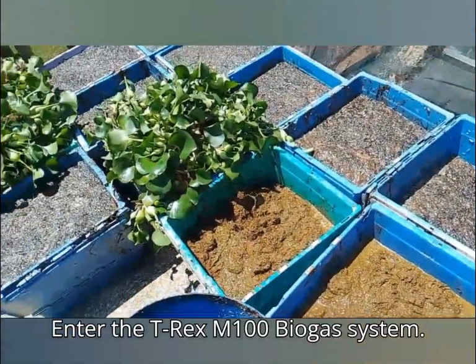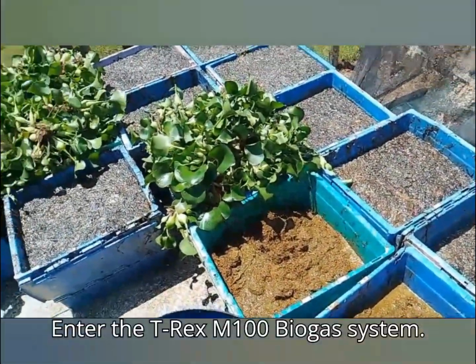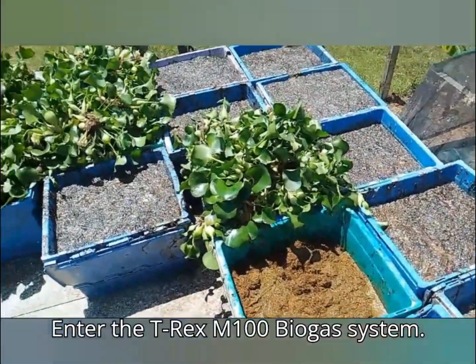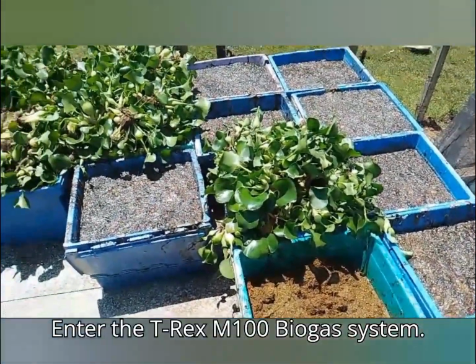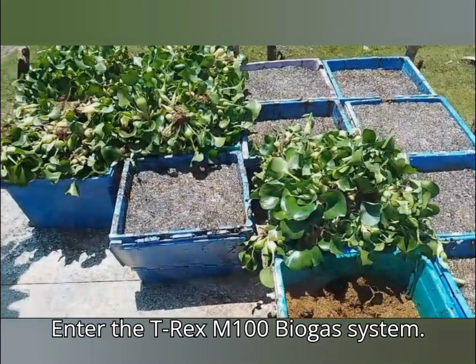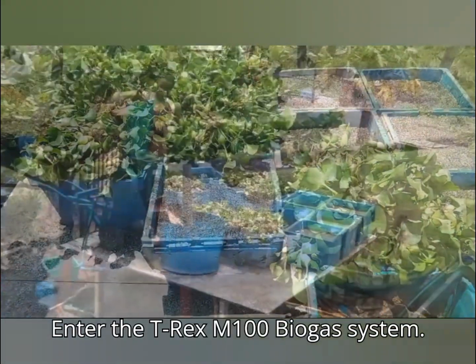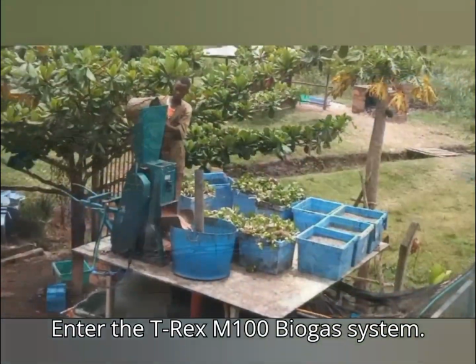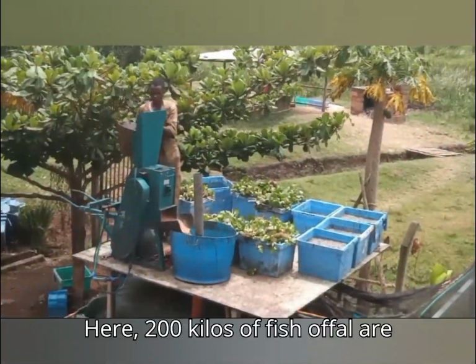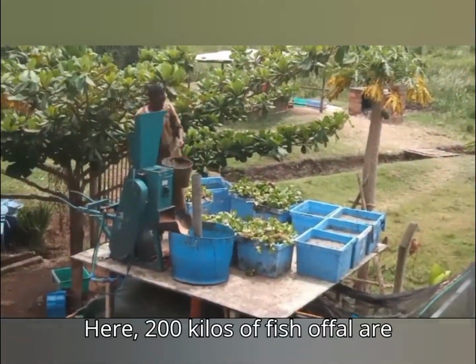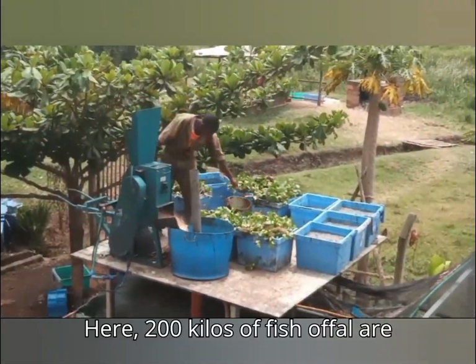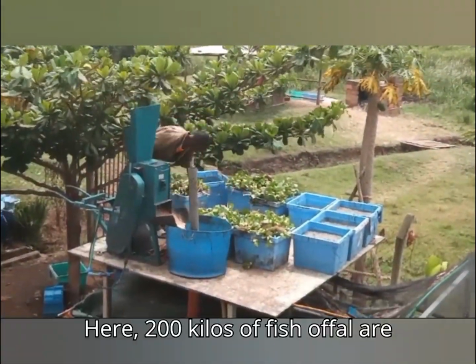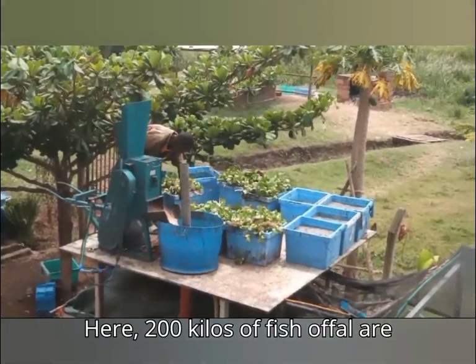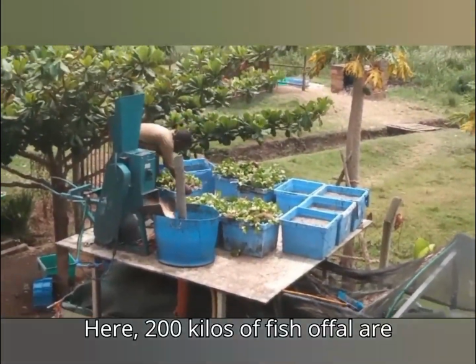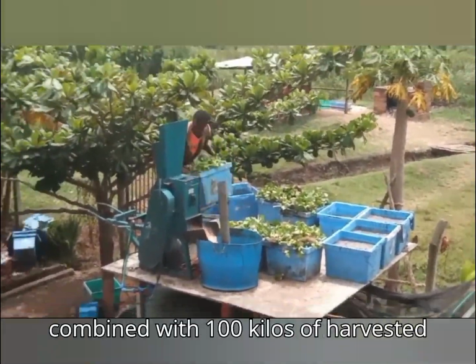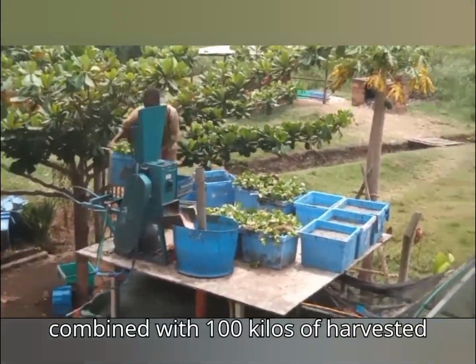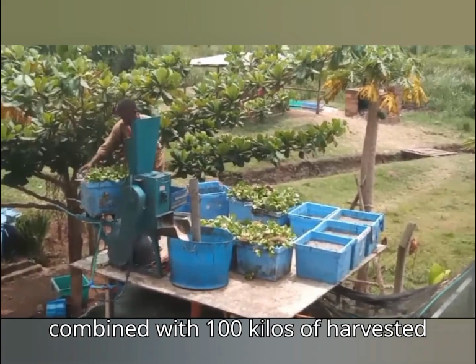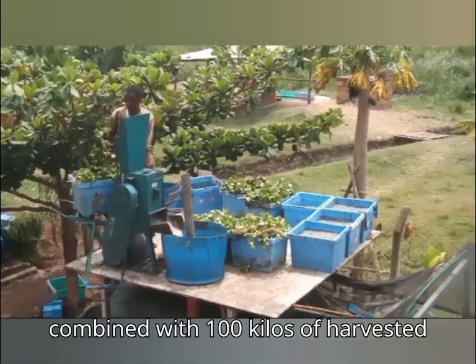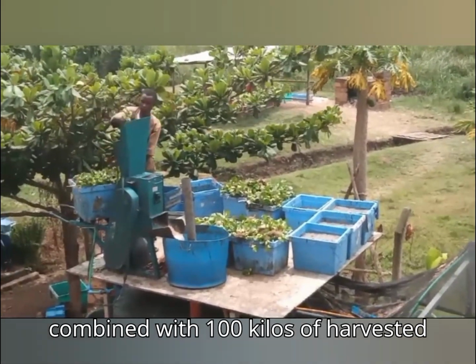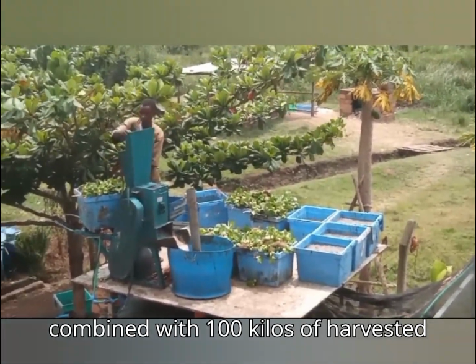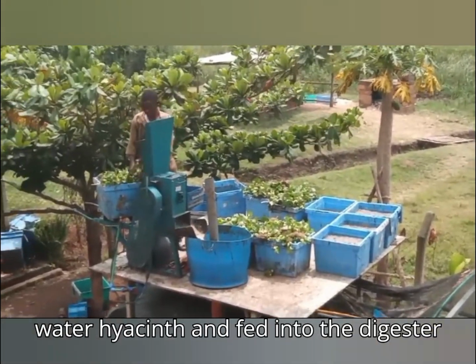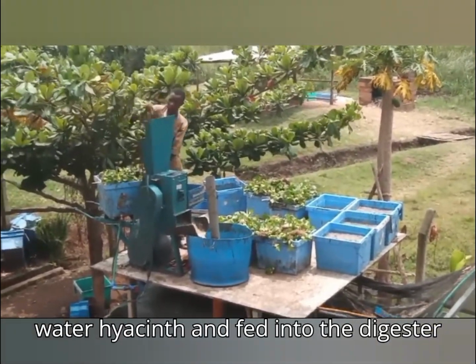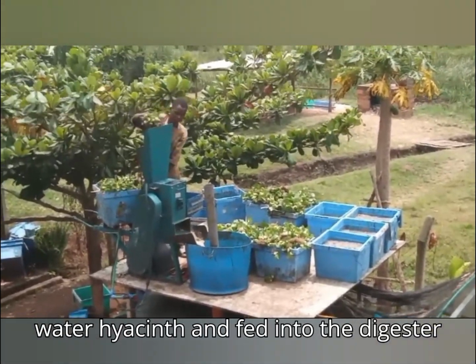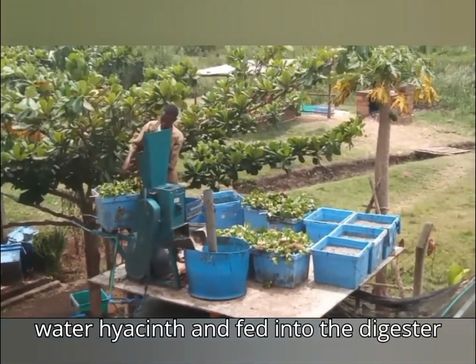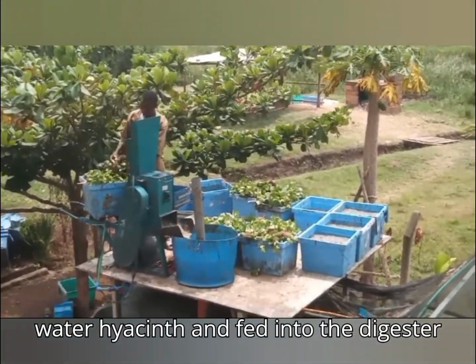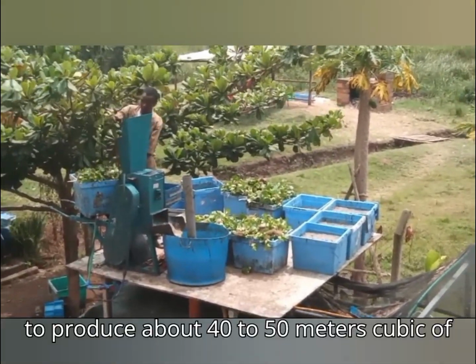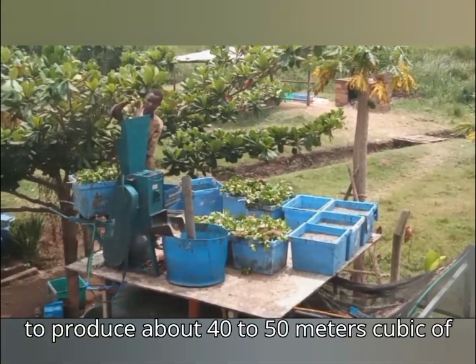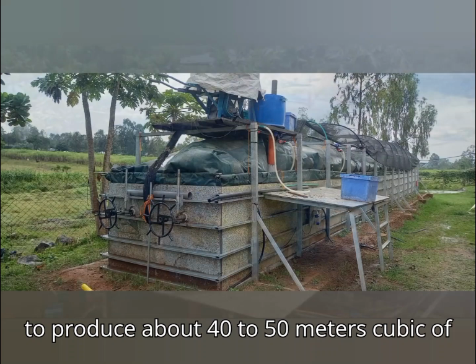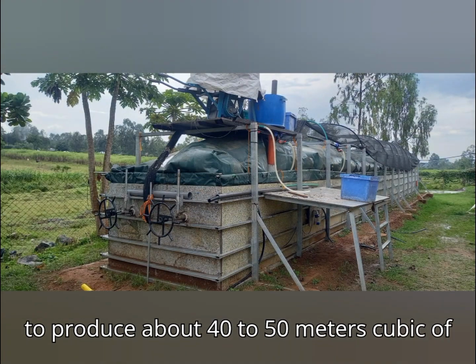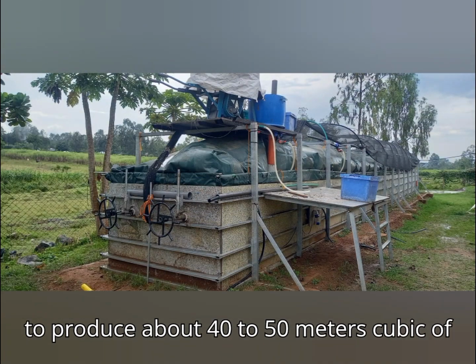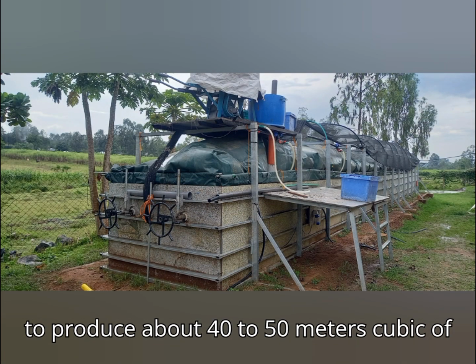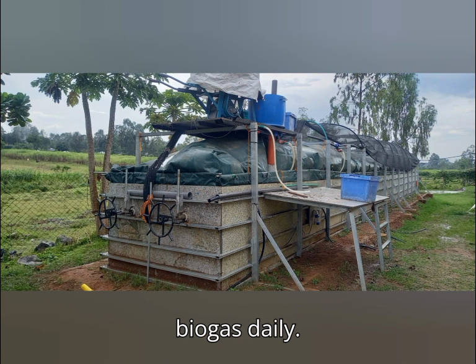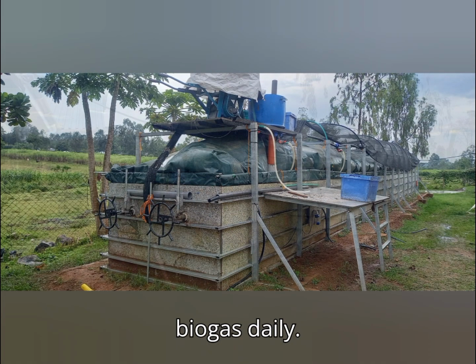Enter the T-Rex M100 biogas system. Here, 200 kilos of fish offal are combined with 100 kilos of harvested water hyacinth and fed into the digester, to produce about 40 to 50 cubic meters of biogas daily.